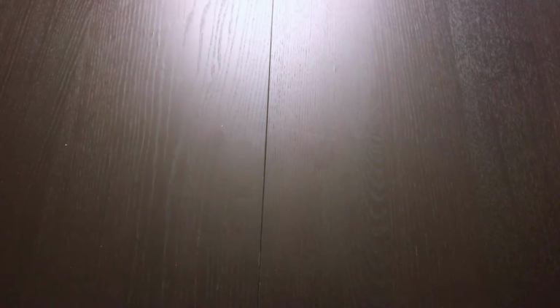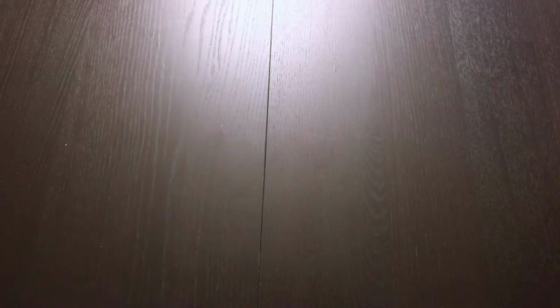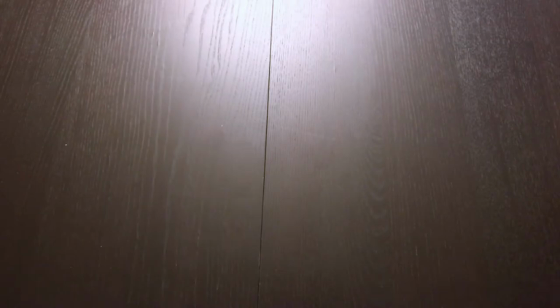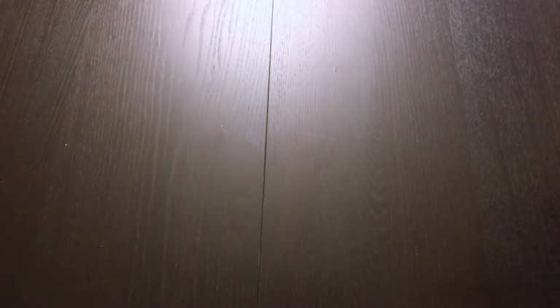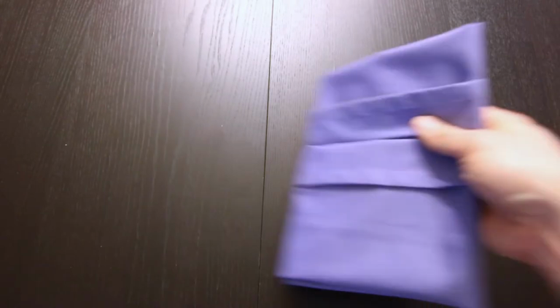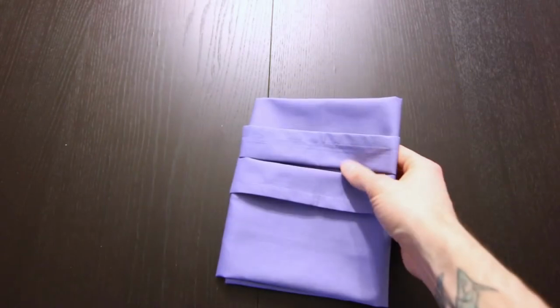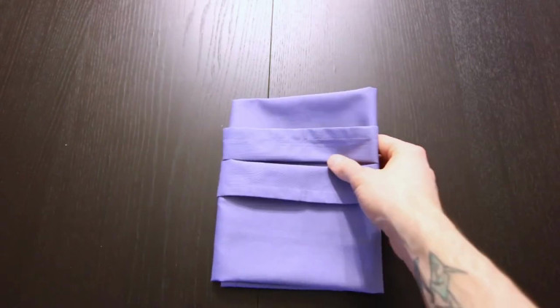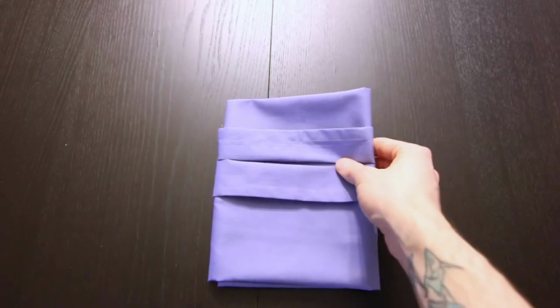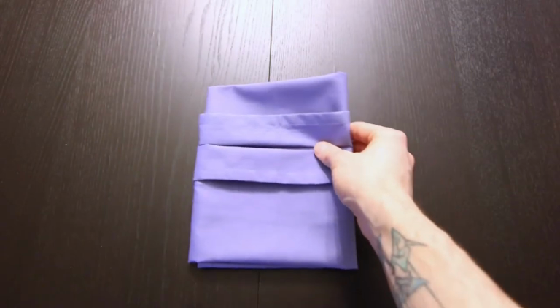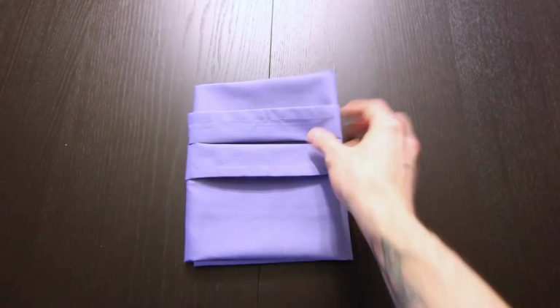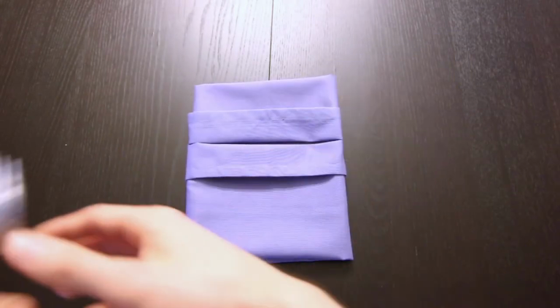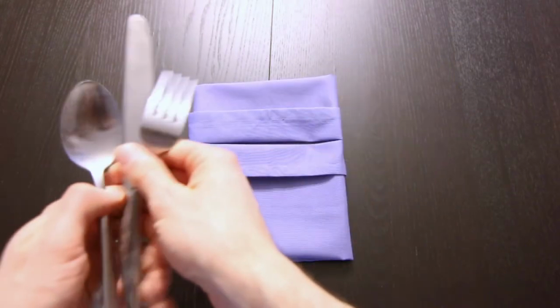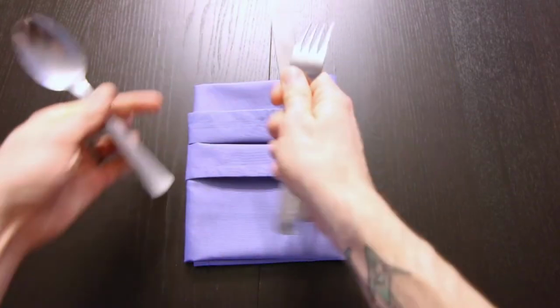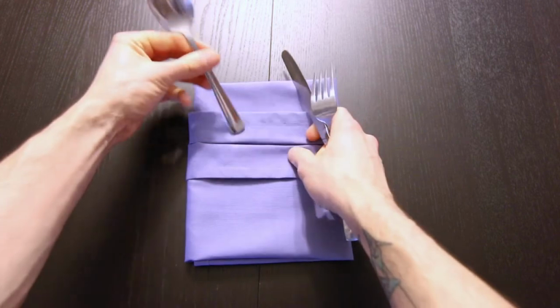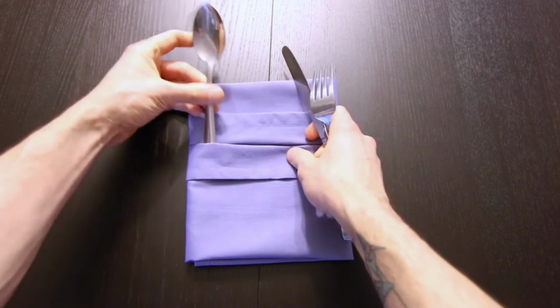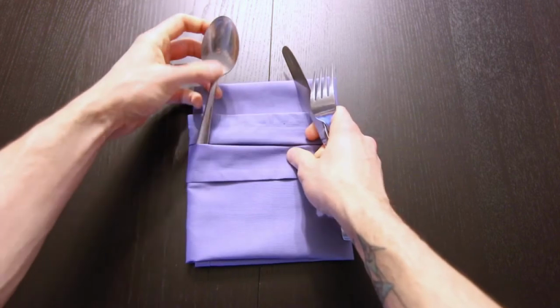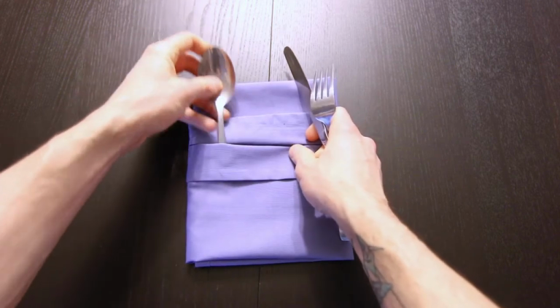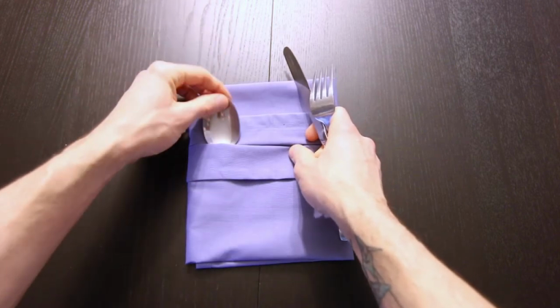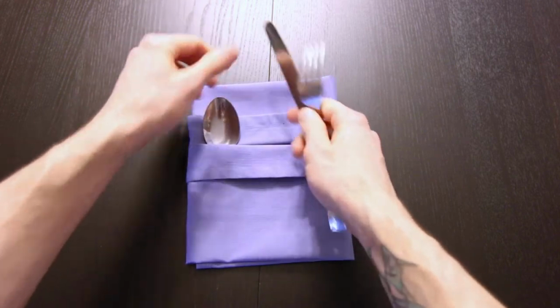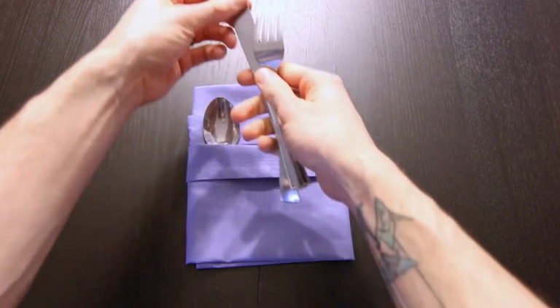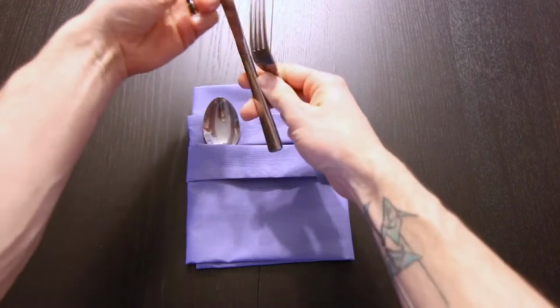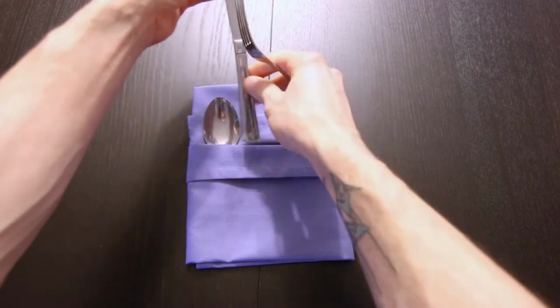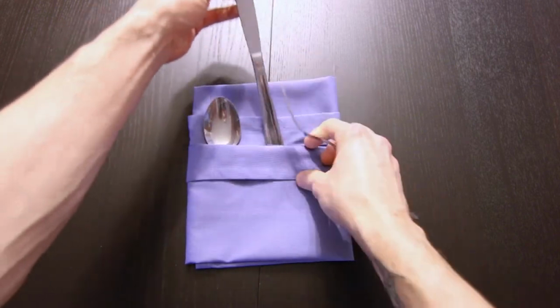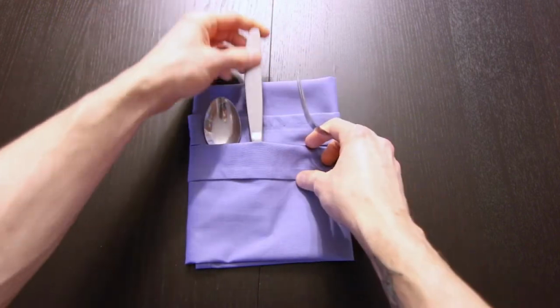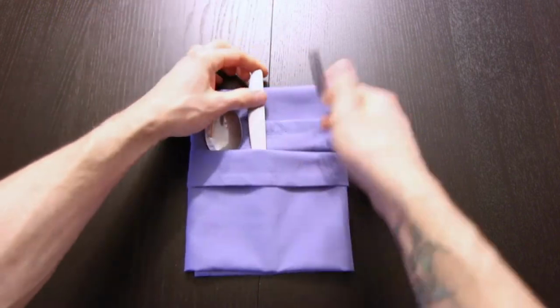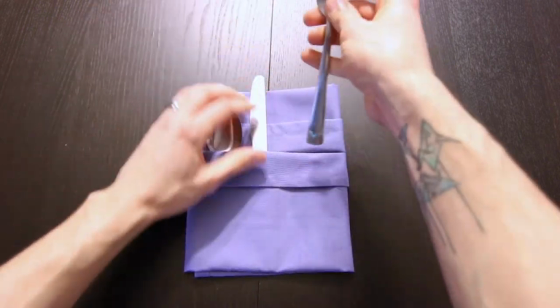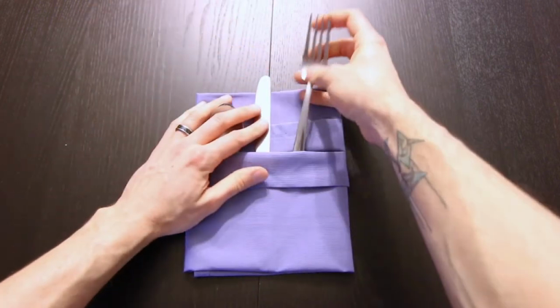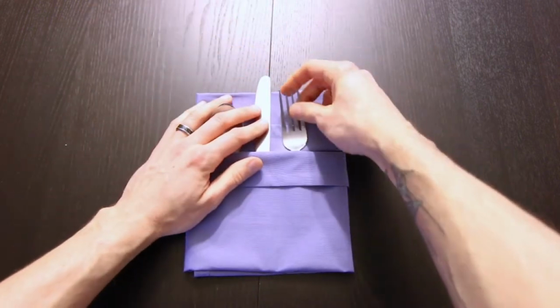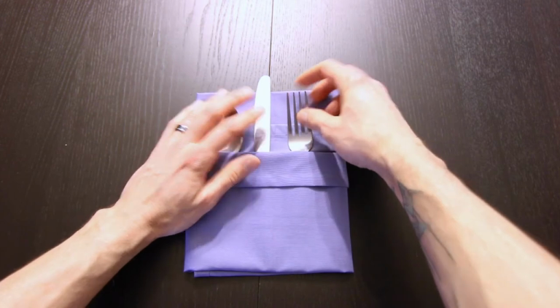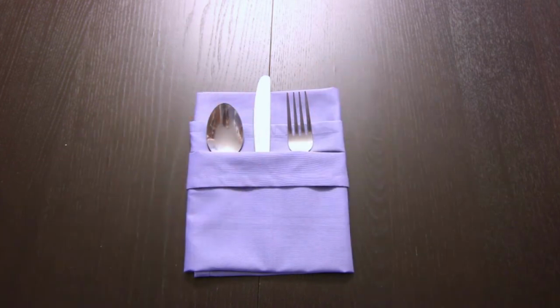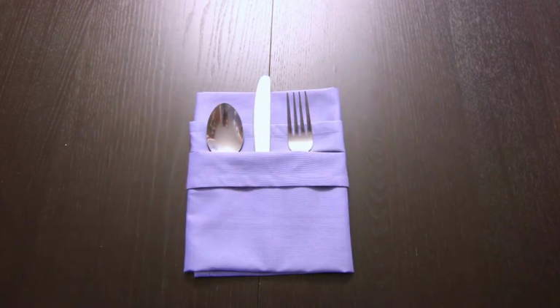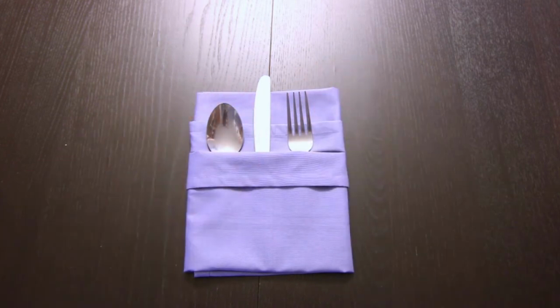Hi everyone, today I'm going to show you how to fold a napkin into a pocket to hold your silverware. I'll be using a cloth napkin, but this also works well with a paper napkin.